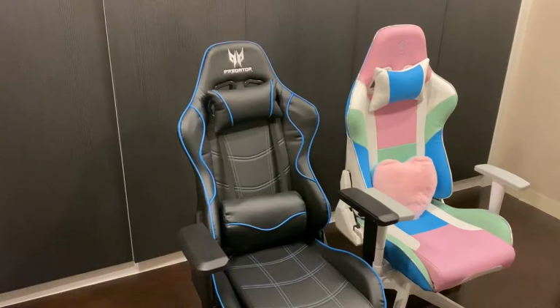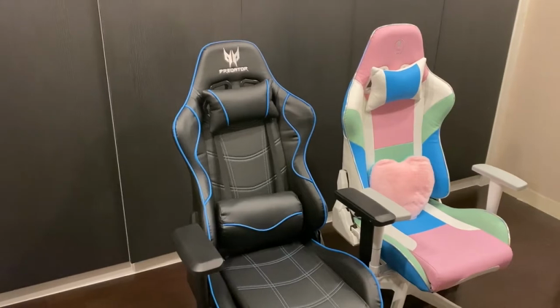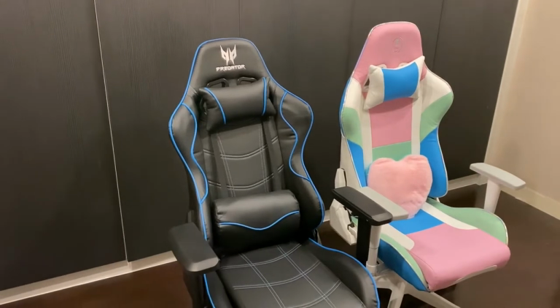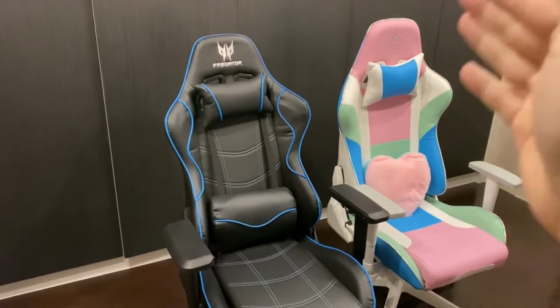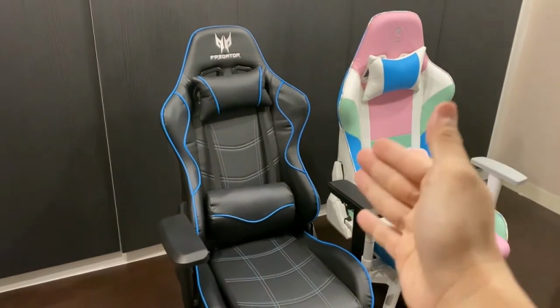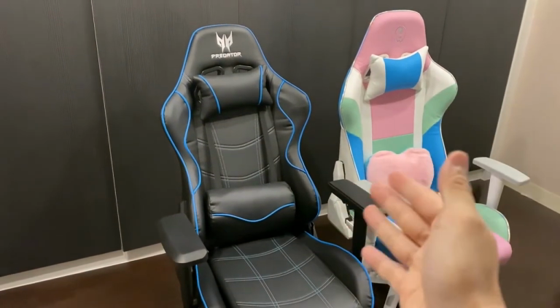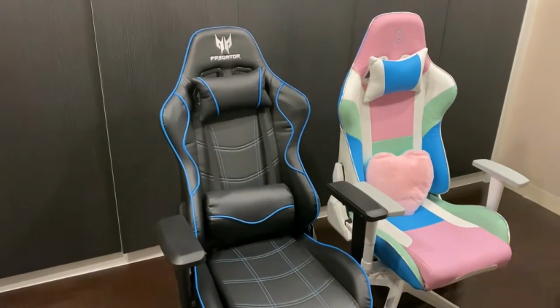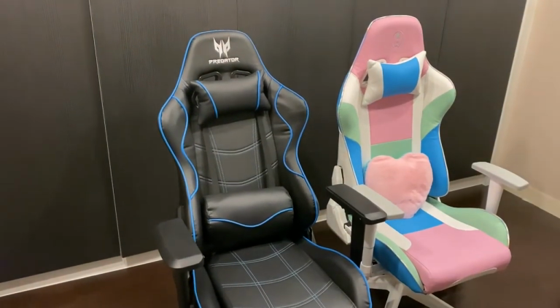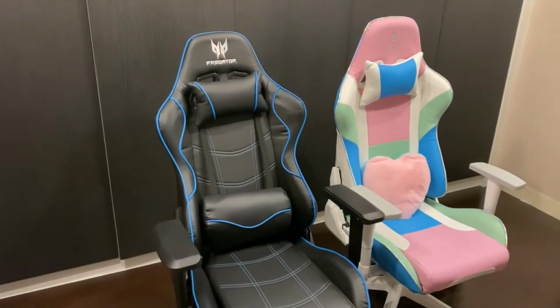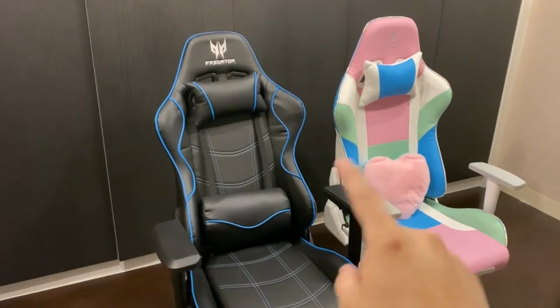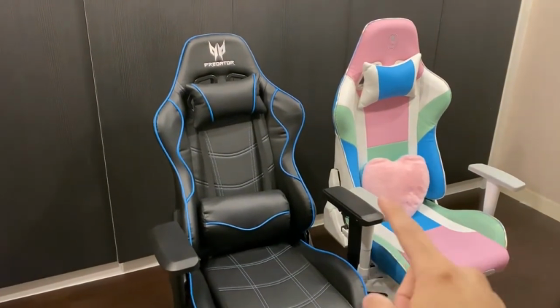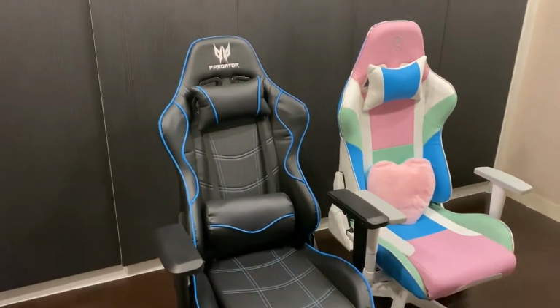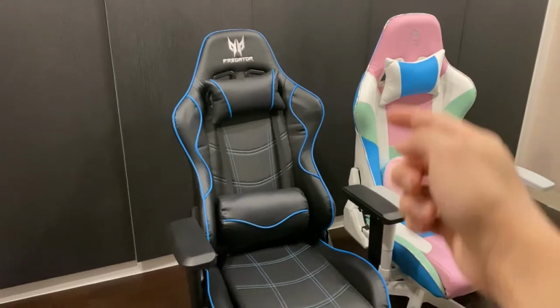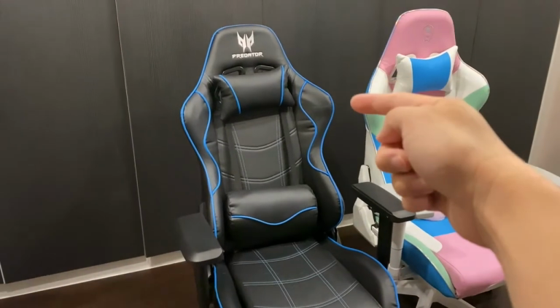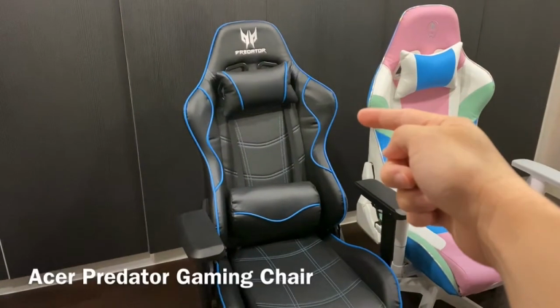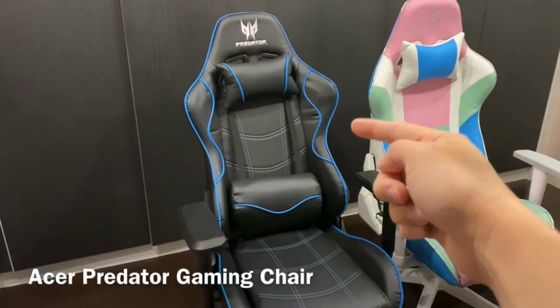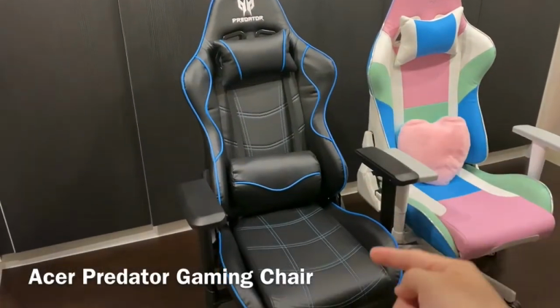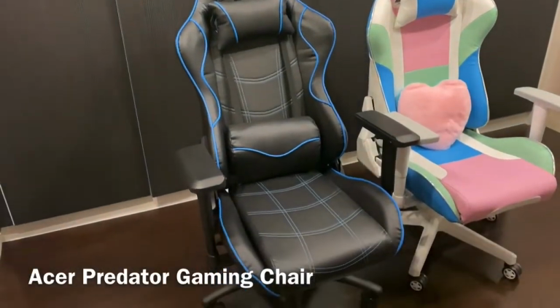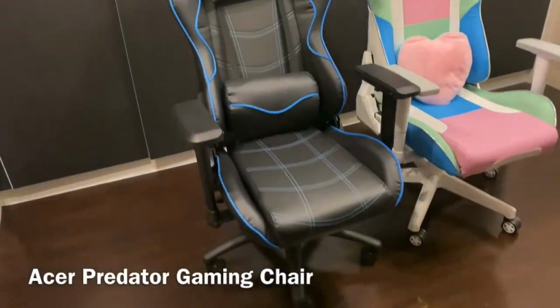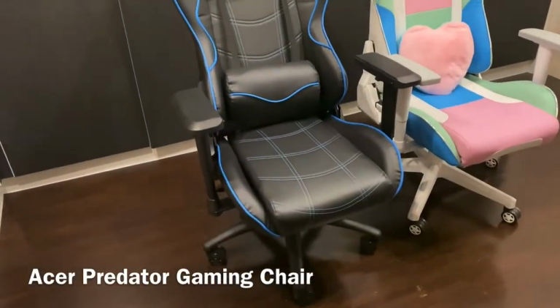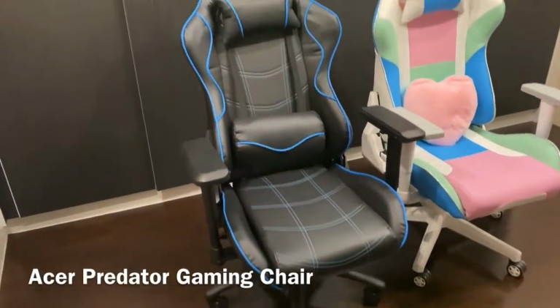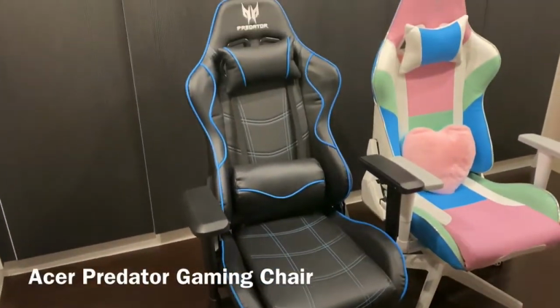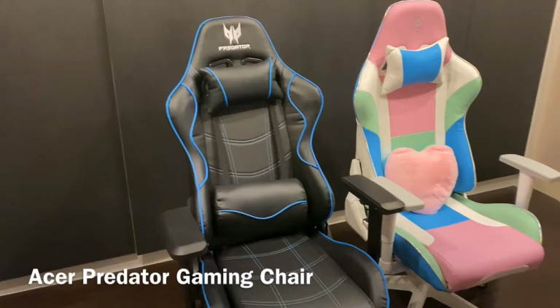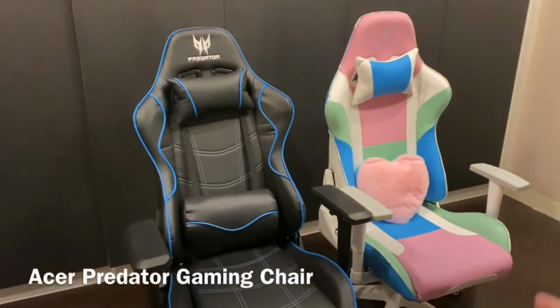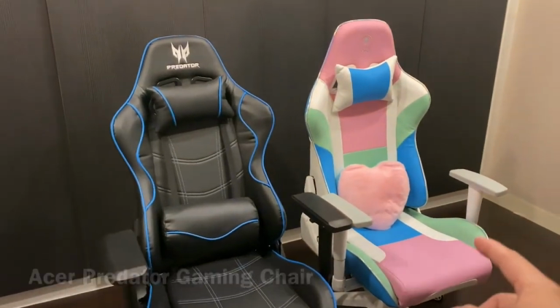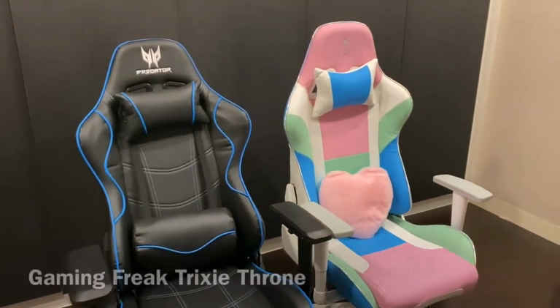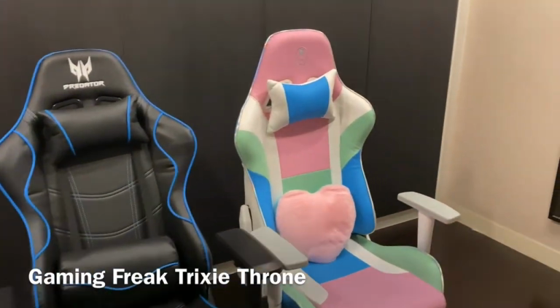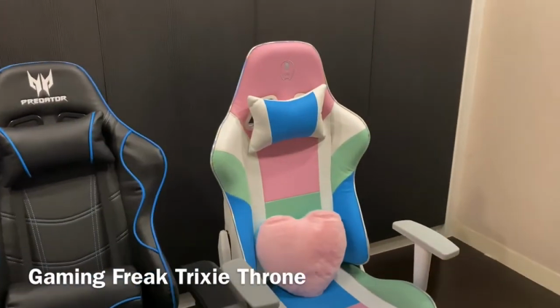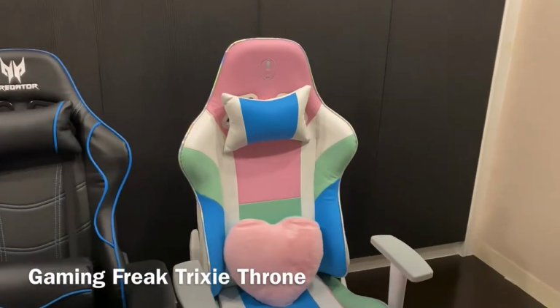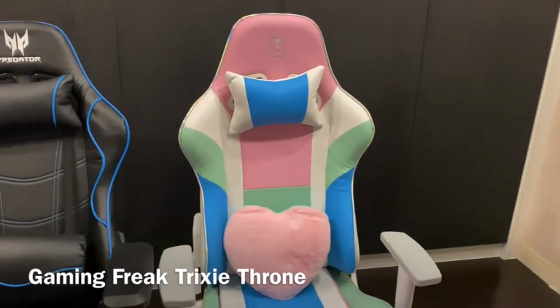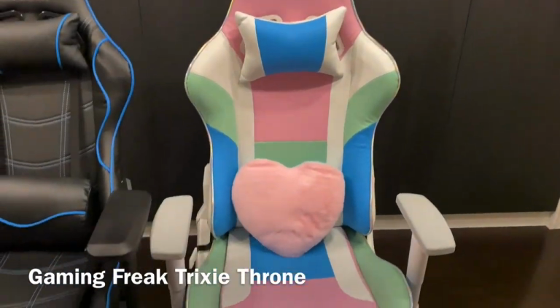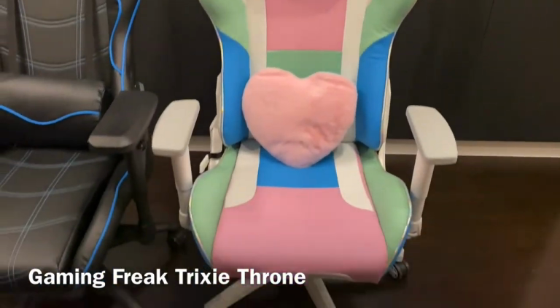Hi there, these are my gaming chairs and let's compare both of these. This is the Acer Predator gaming chair, which I own. Beside this is called the Gaming Freak Trixitrone.